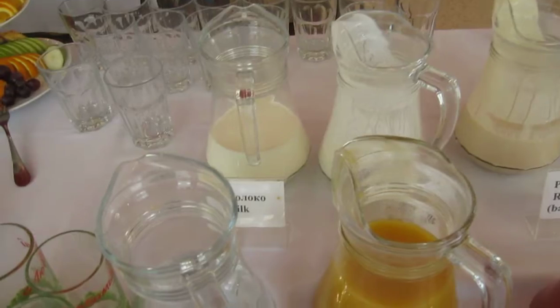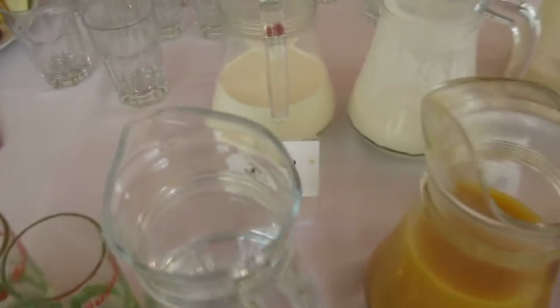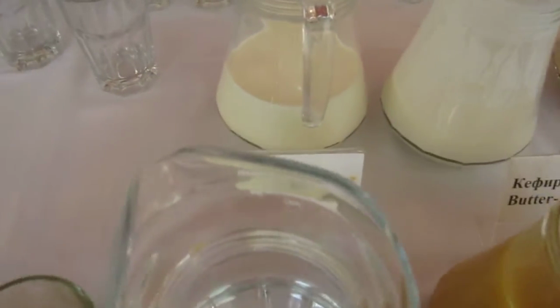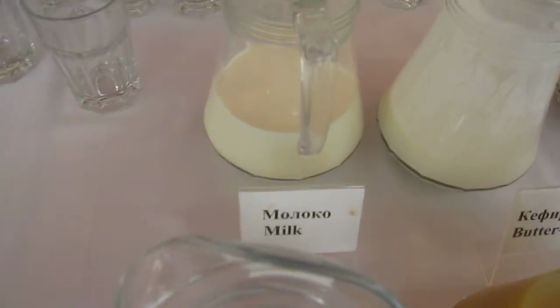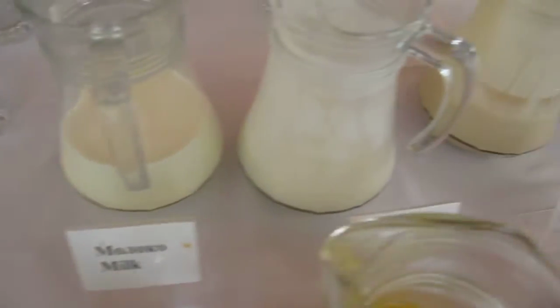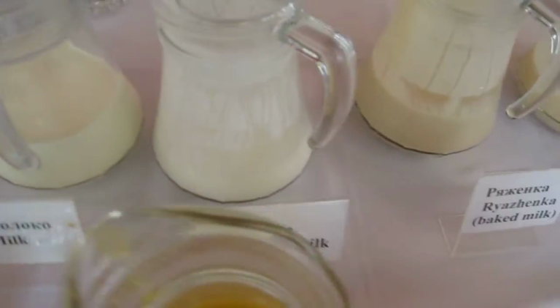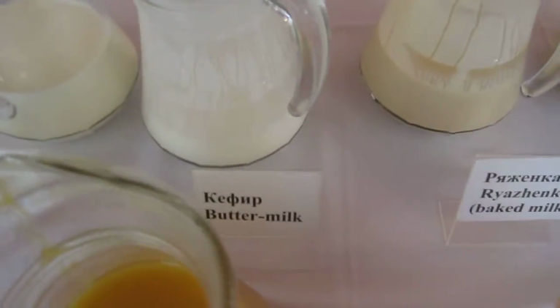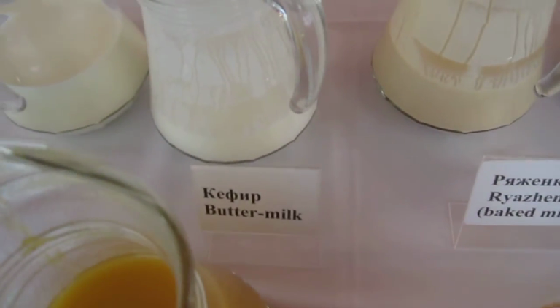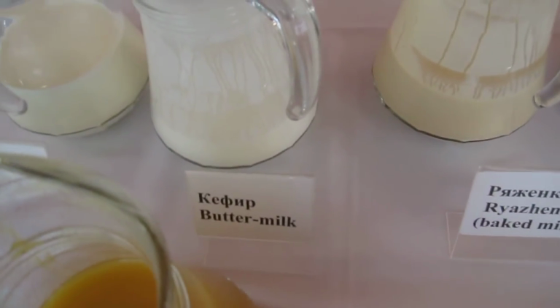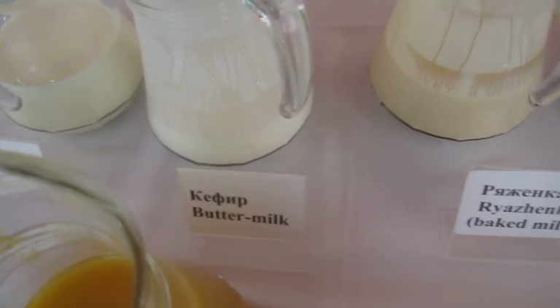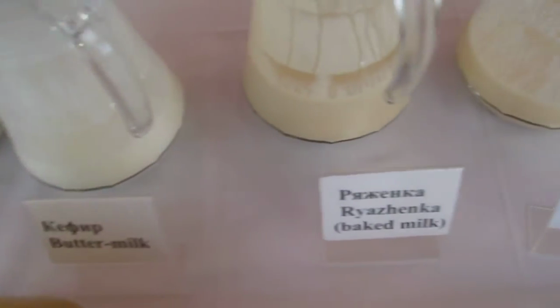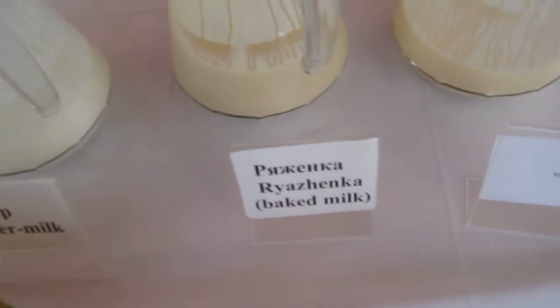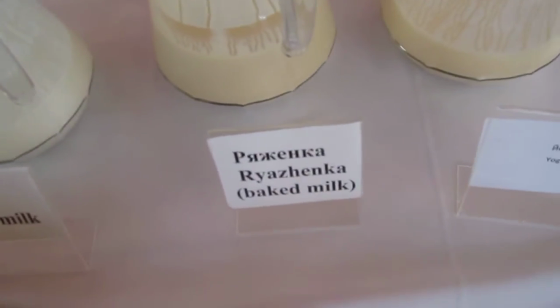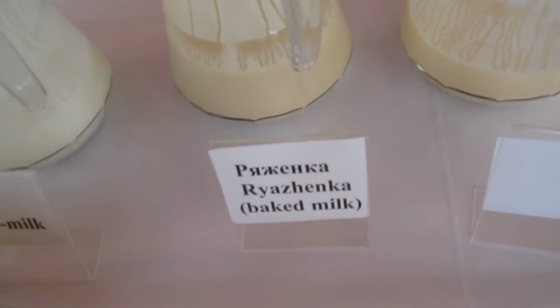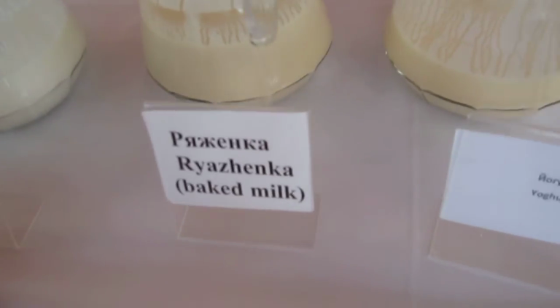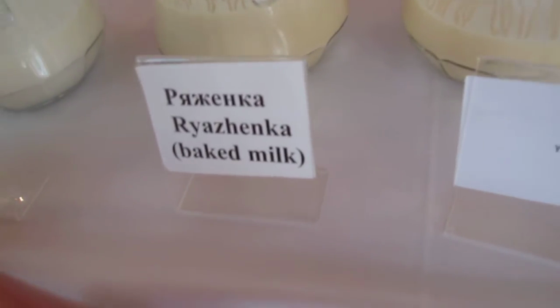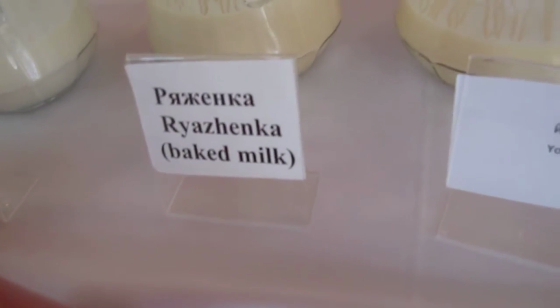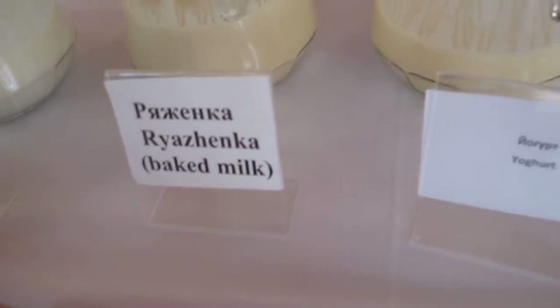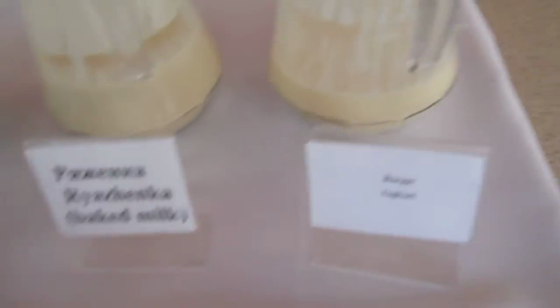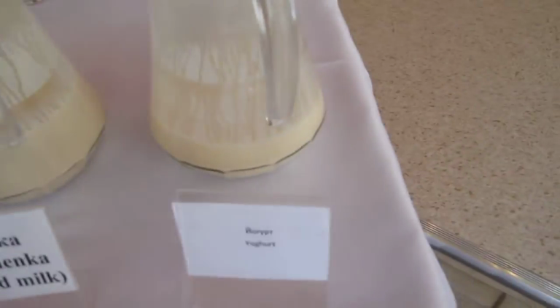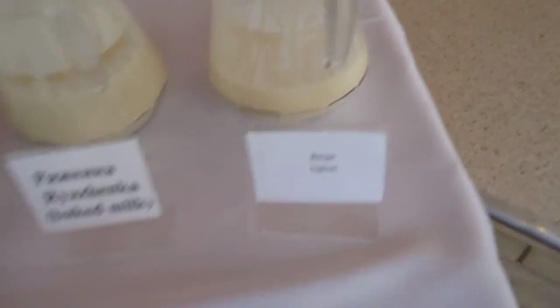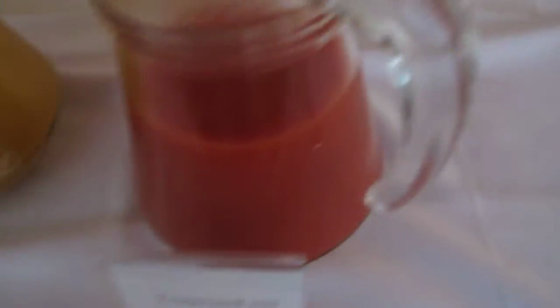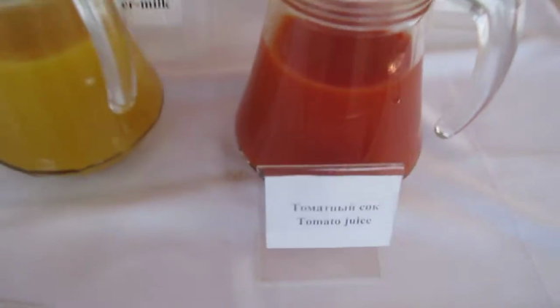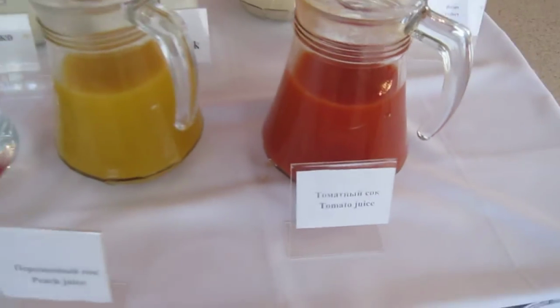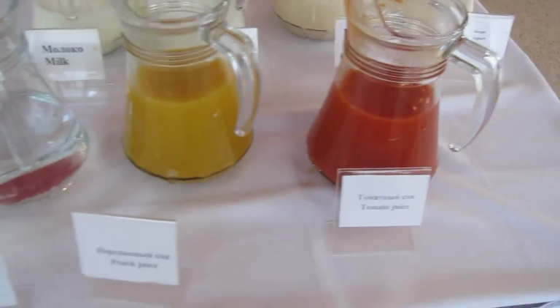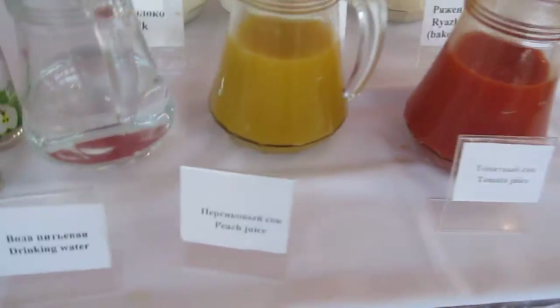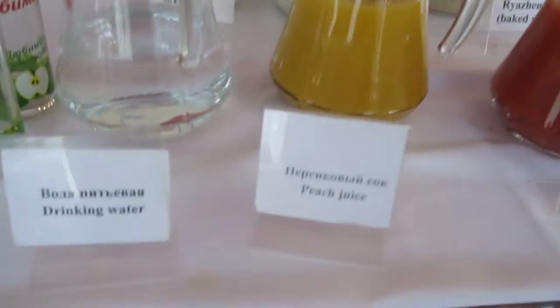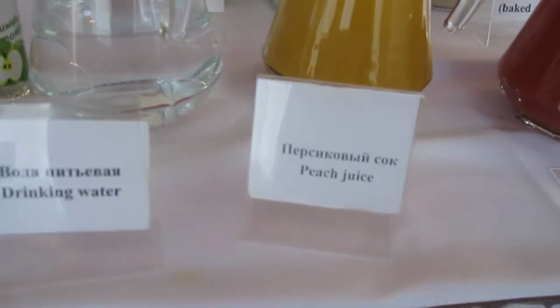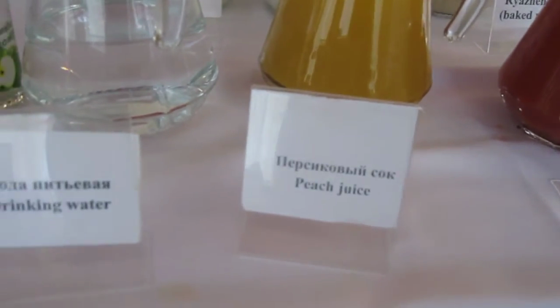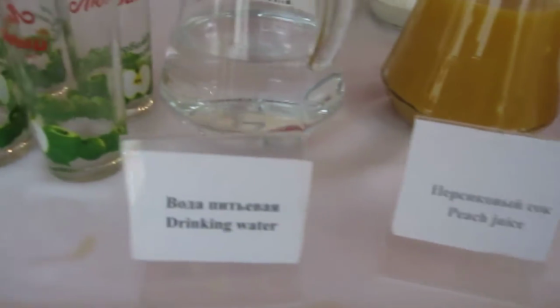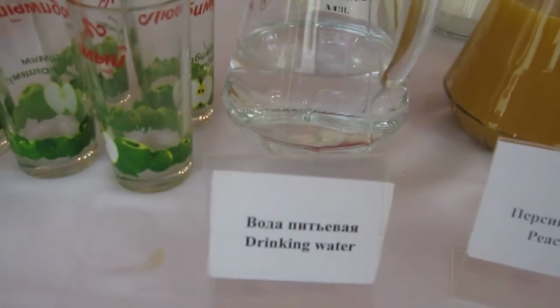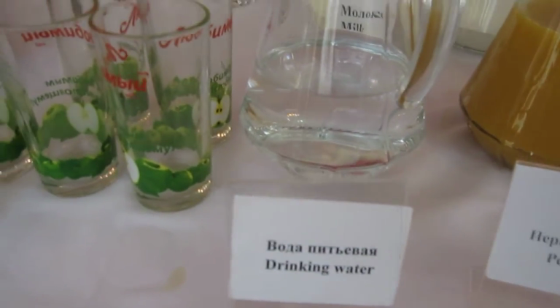This stuff looks interesting. There's buttermilk, and this is called baked milk — I'm not sure what that is. And then there's yogurt, tomato juice, and peach juice. I'm drinking water.